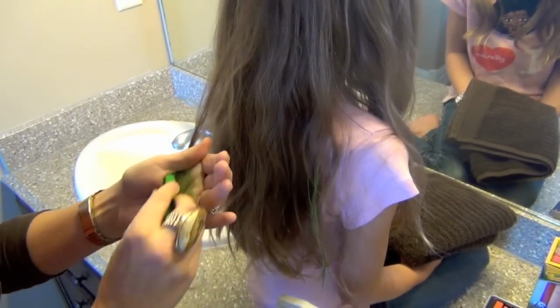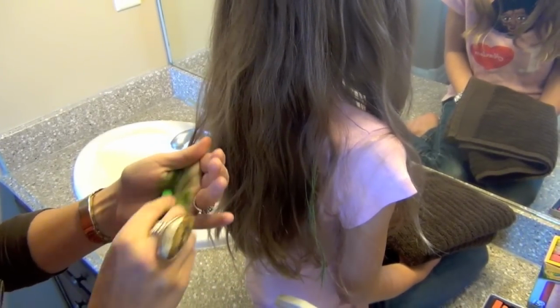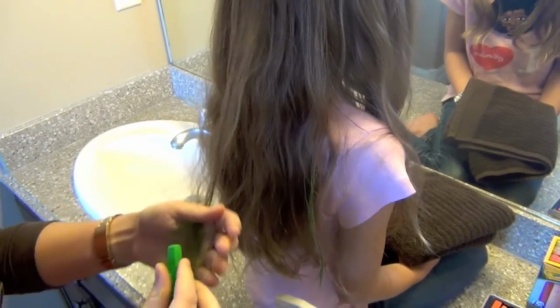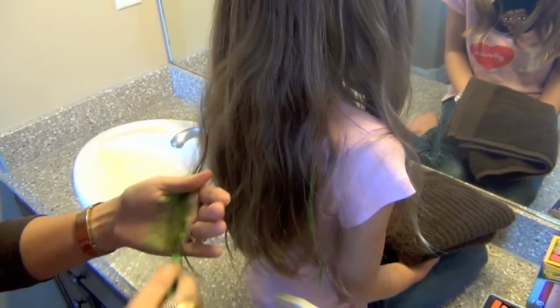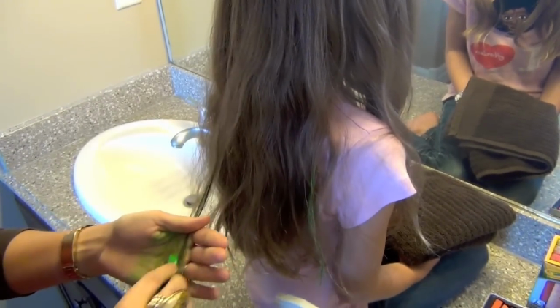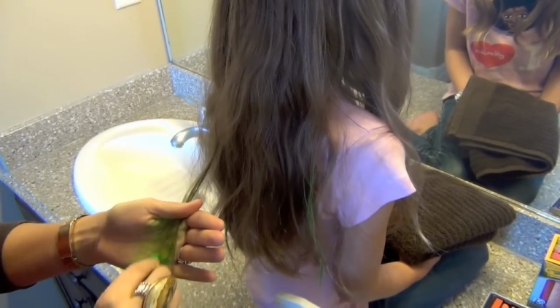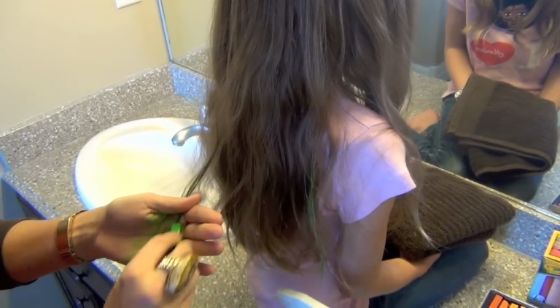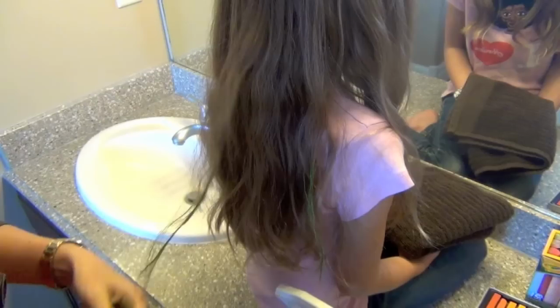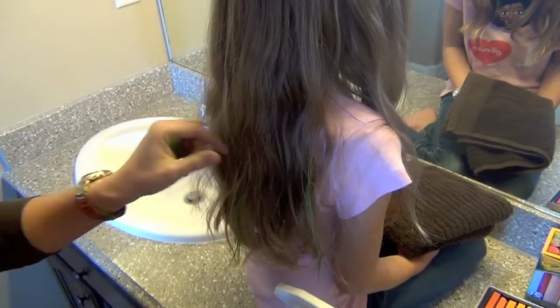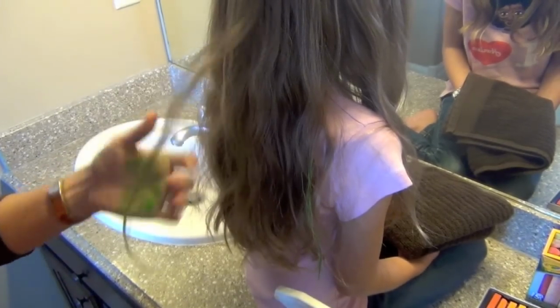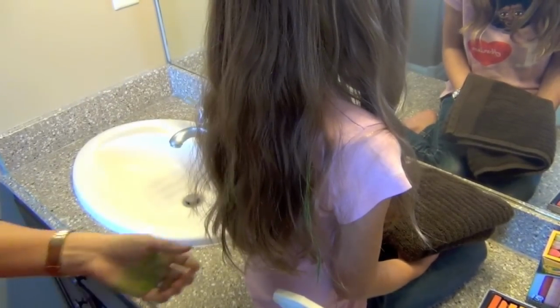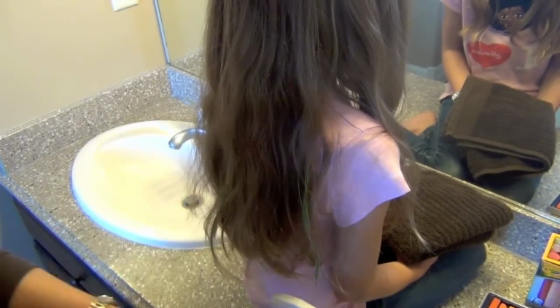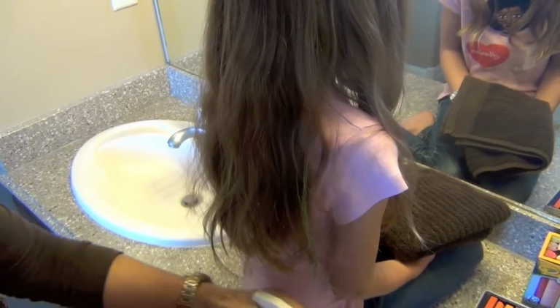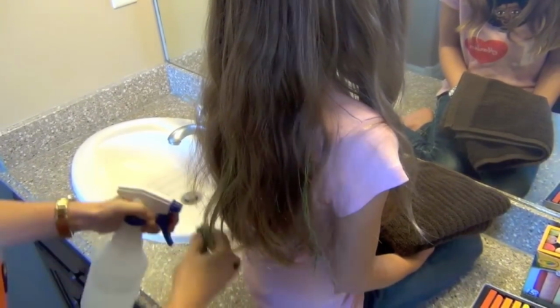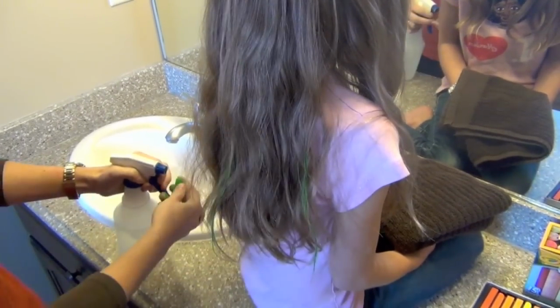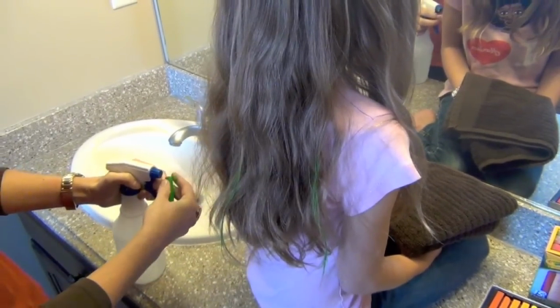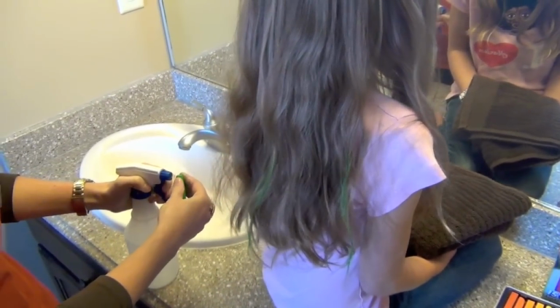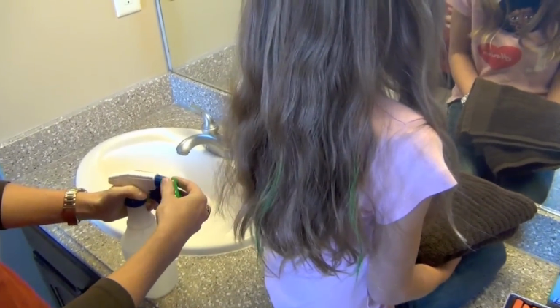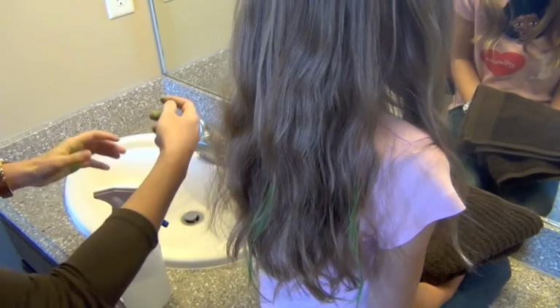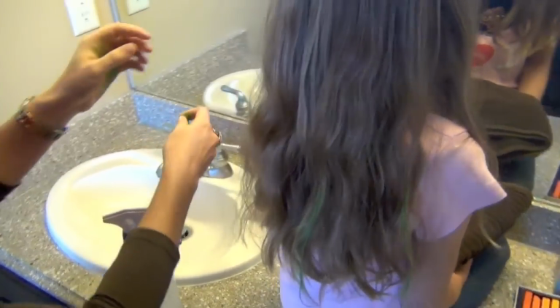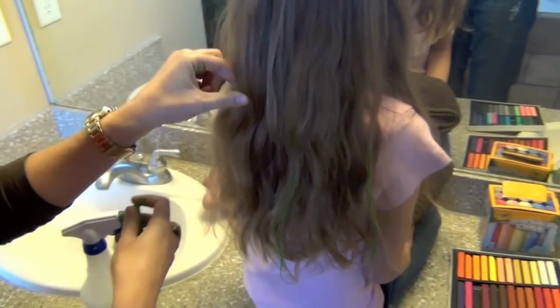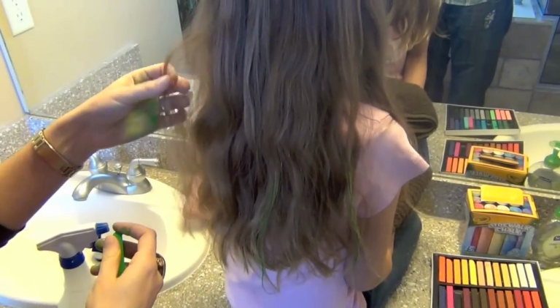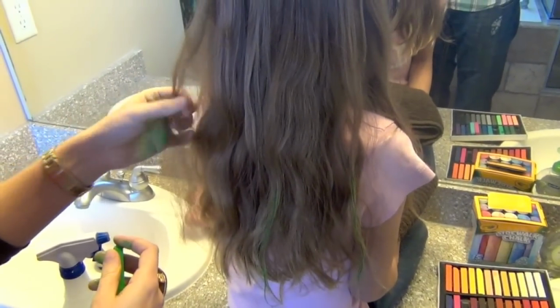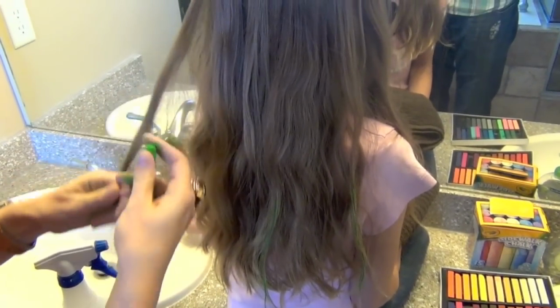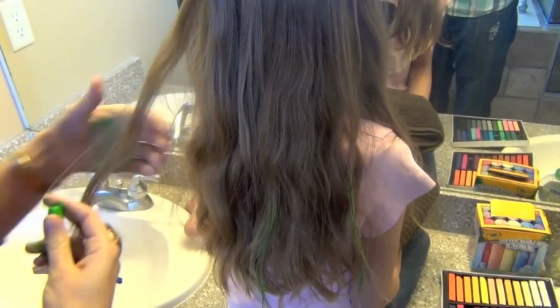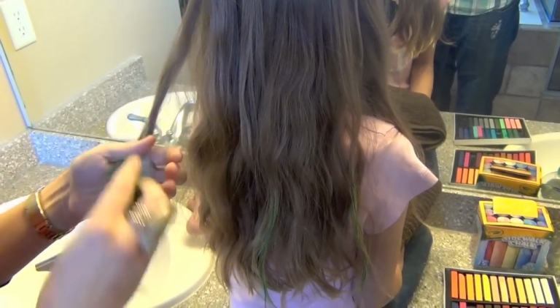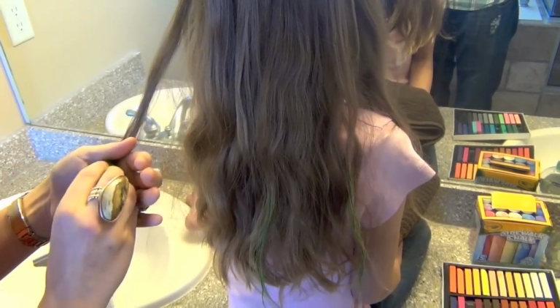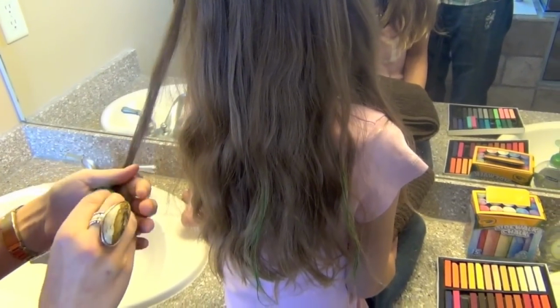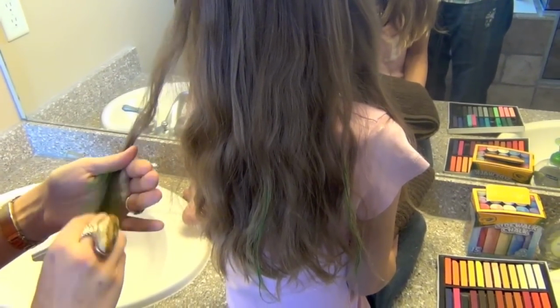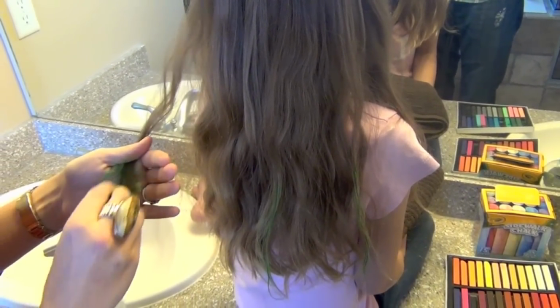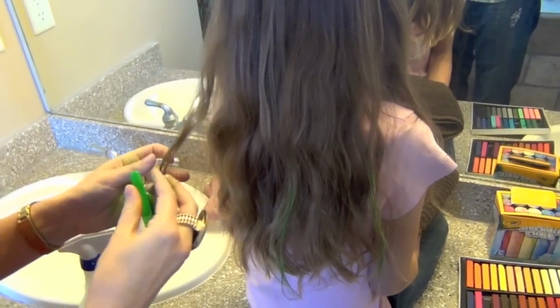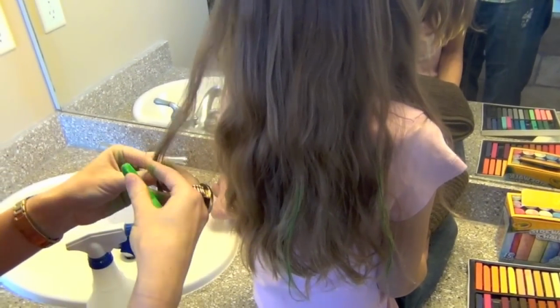You can do it as heavy or as light as you want — it just depends on how vibrant you want the colors. And you might have to keep, as you go, just slightly spritzing here and there again on the chalk to add the color.